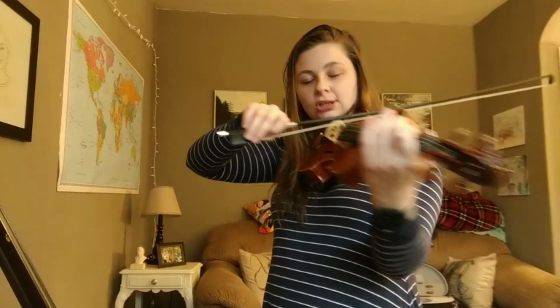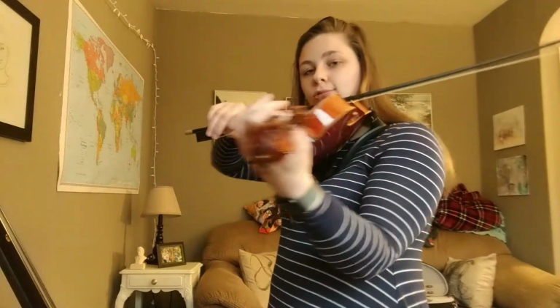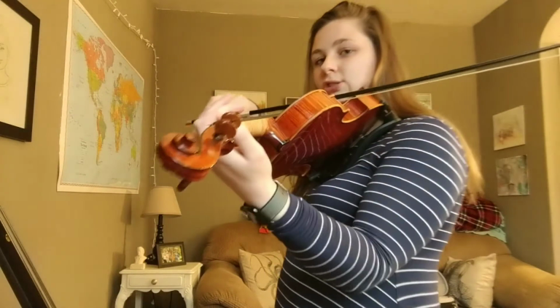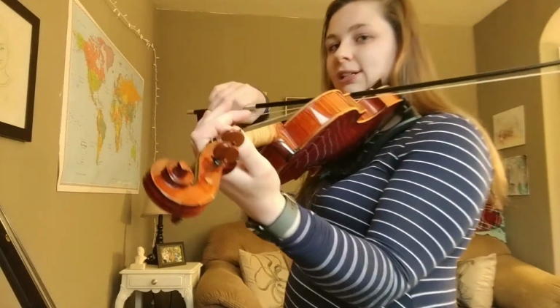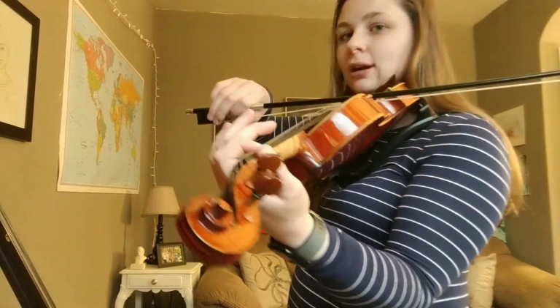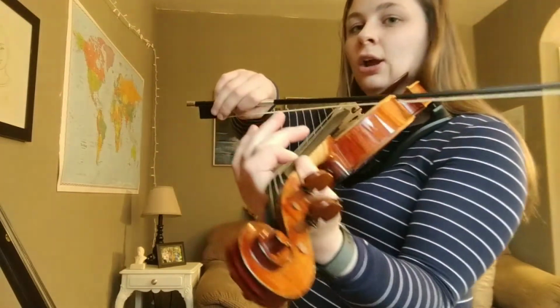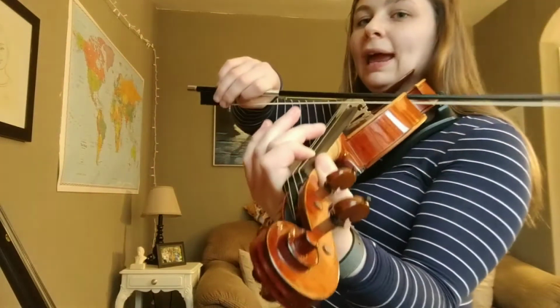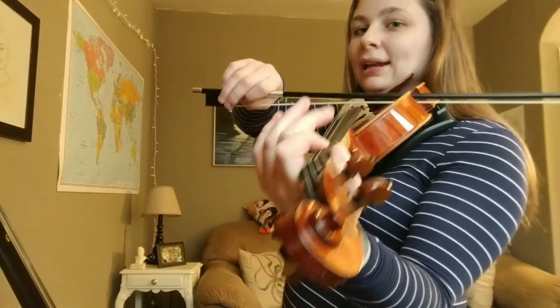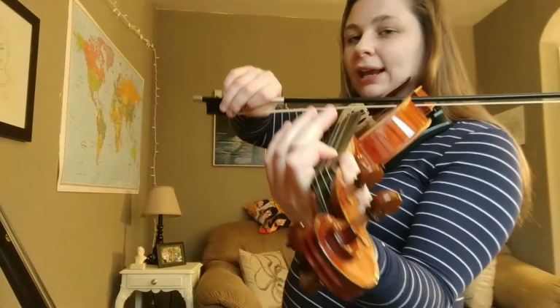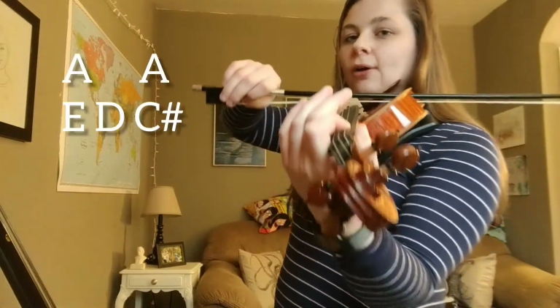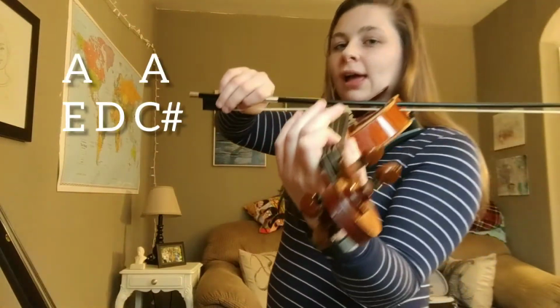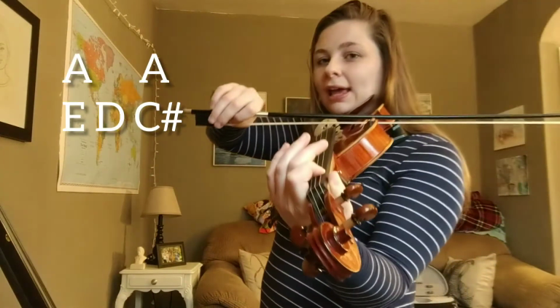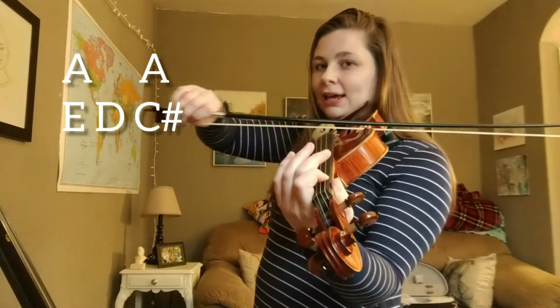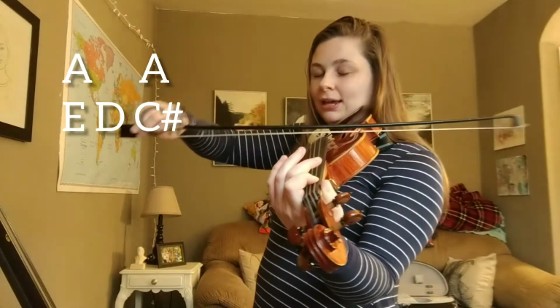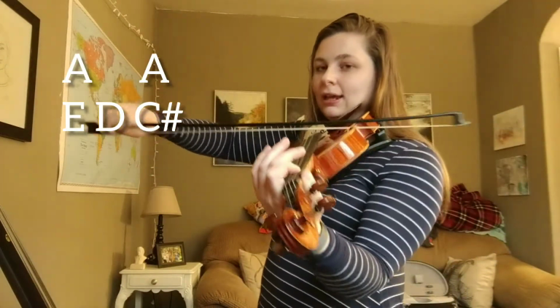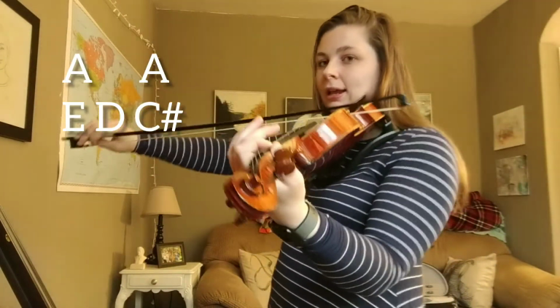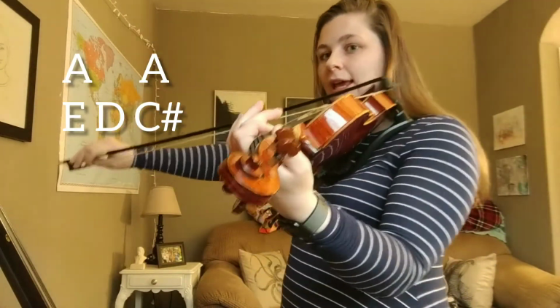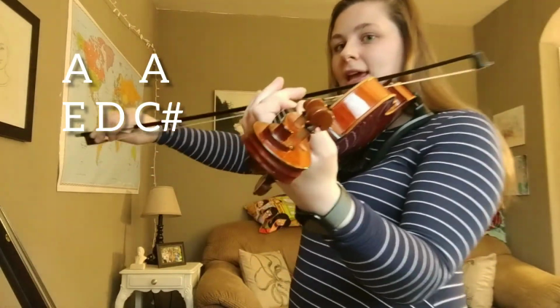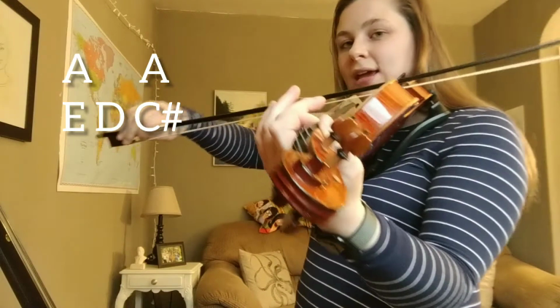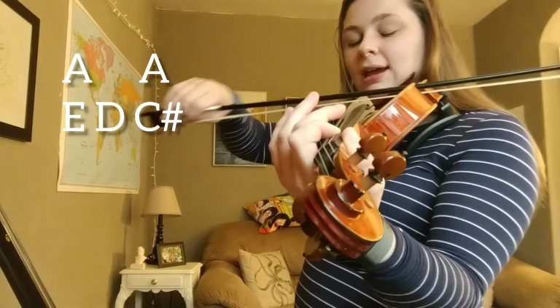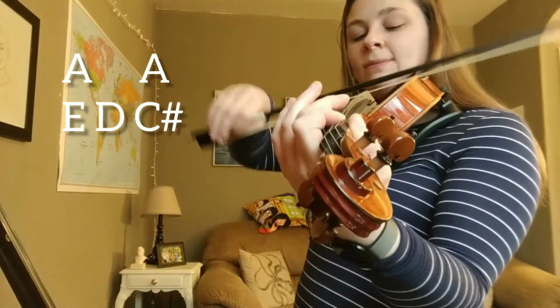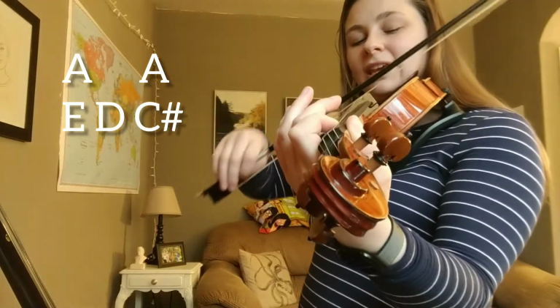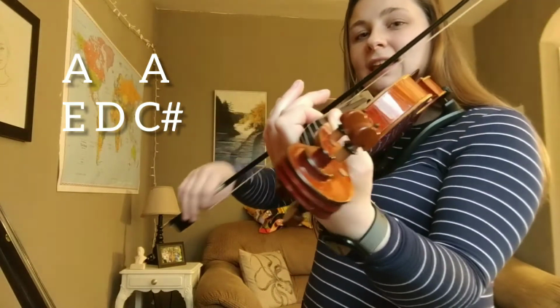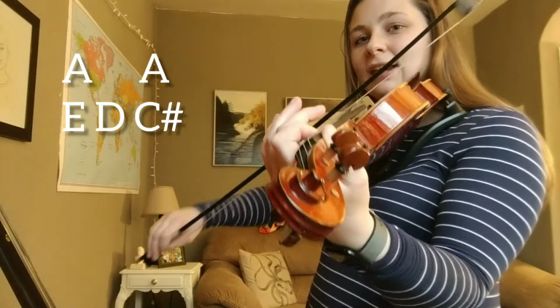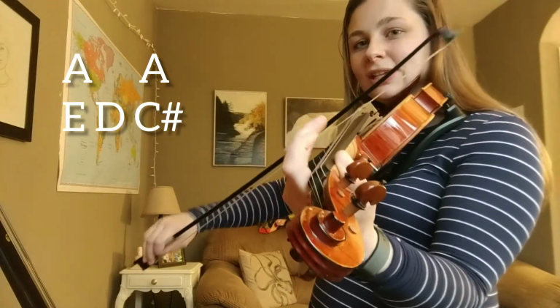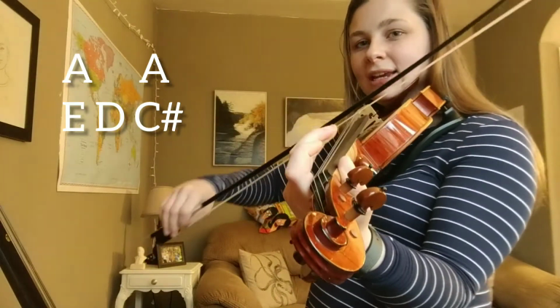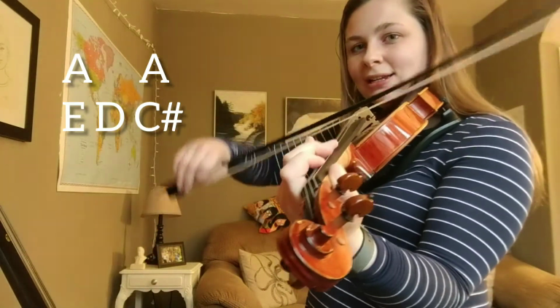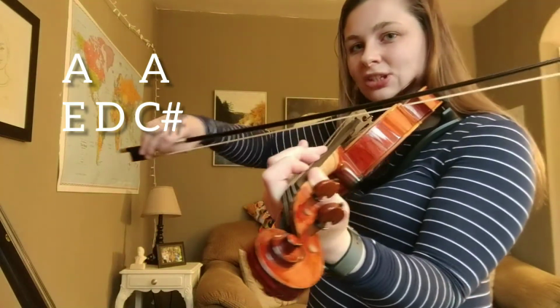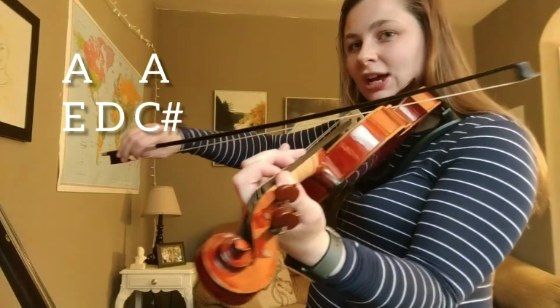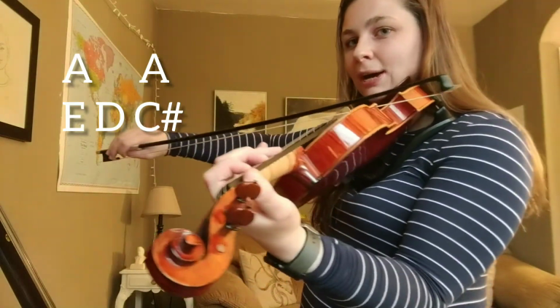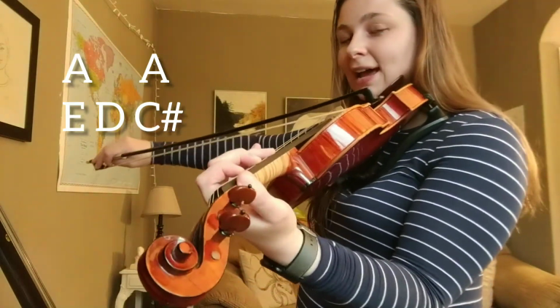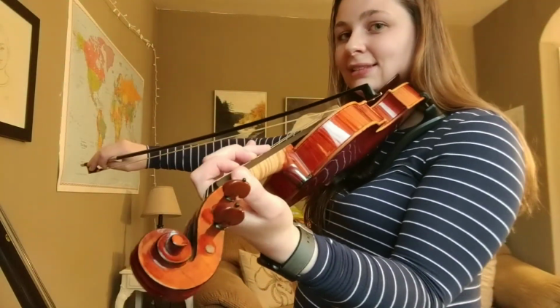Next two measures are the same as the first two, so let's try it together. Ready, go. A, A, E, D, C sharp. Nice.